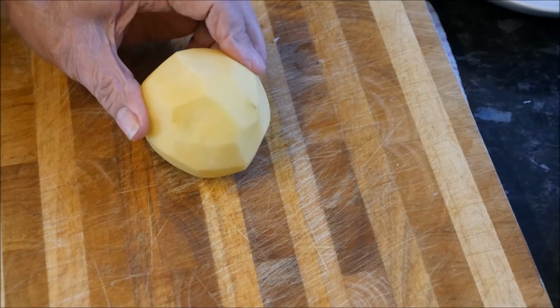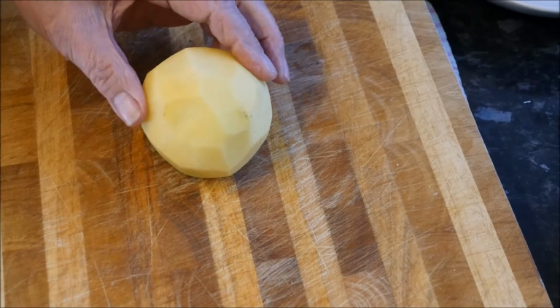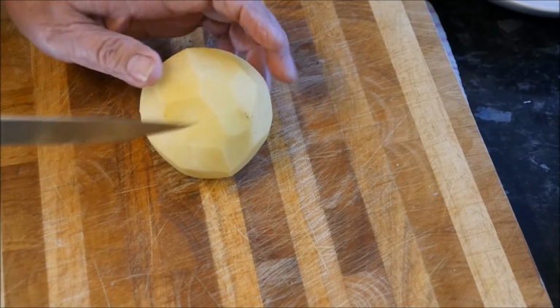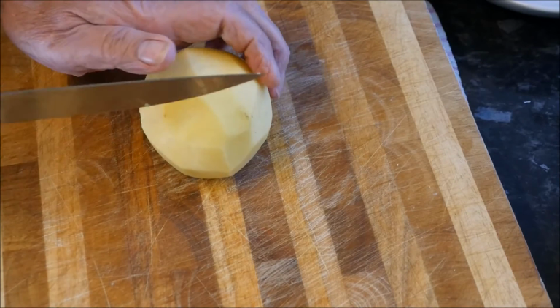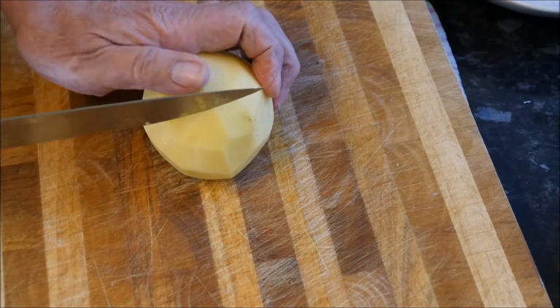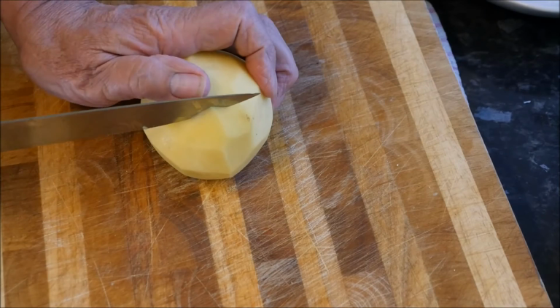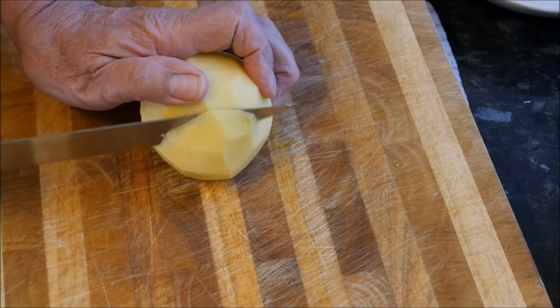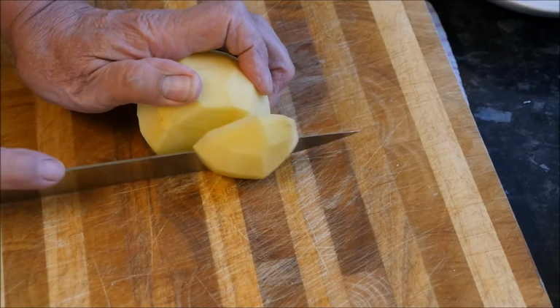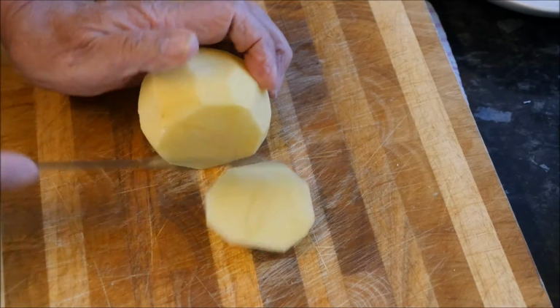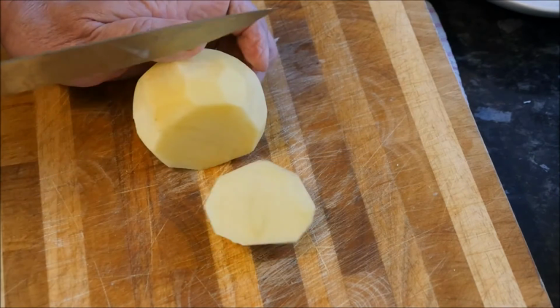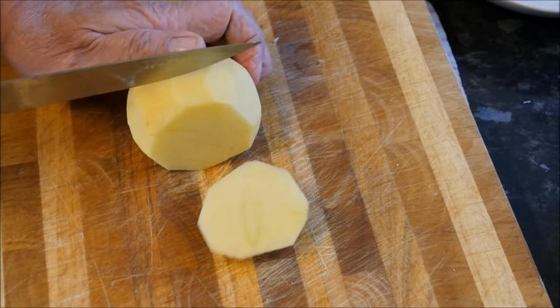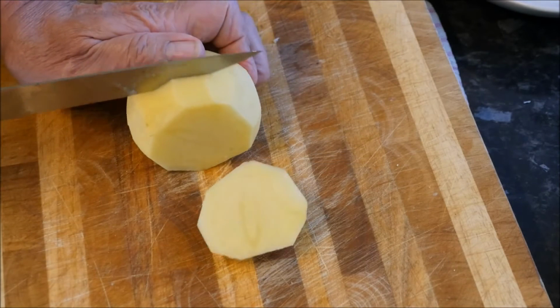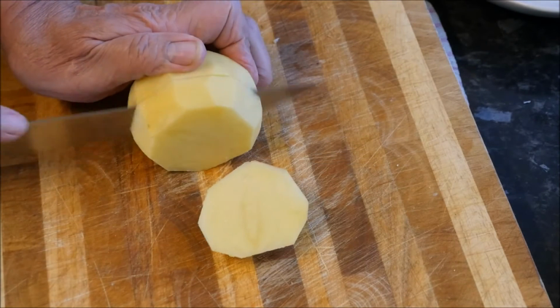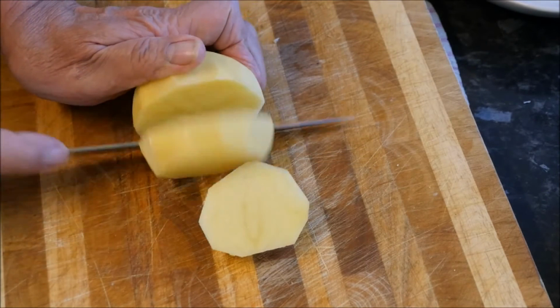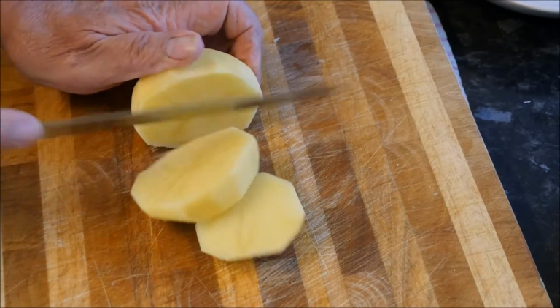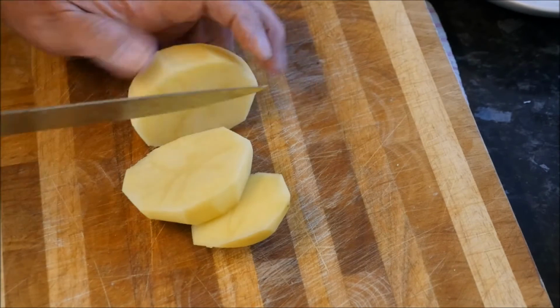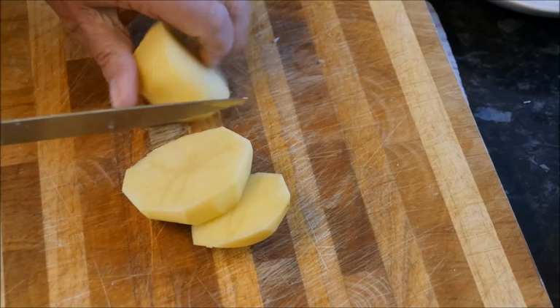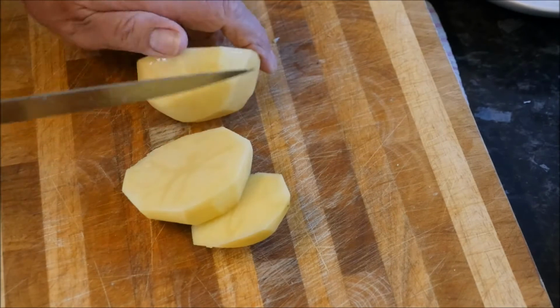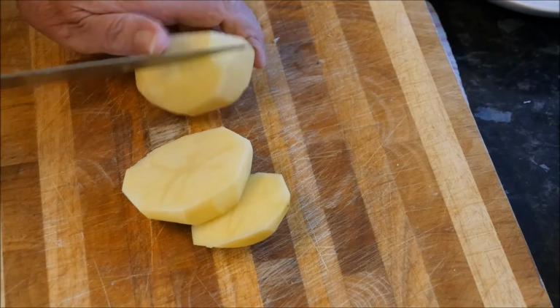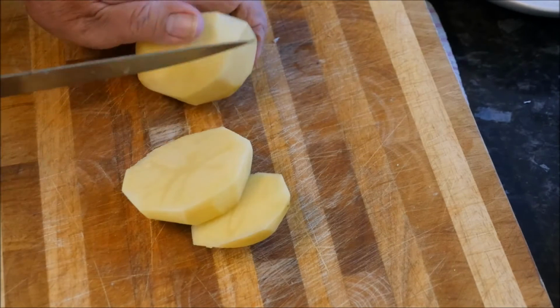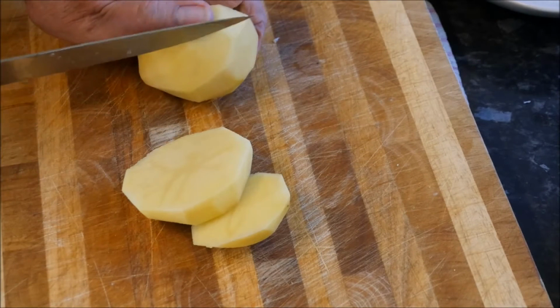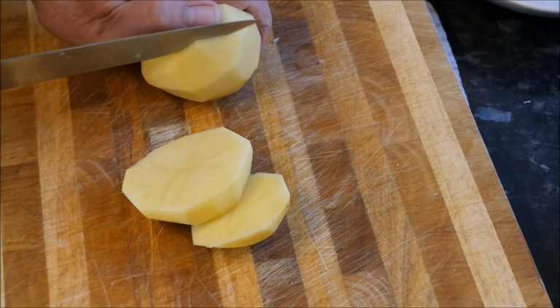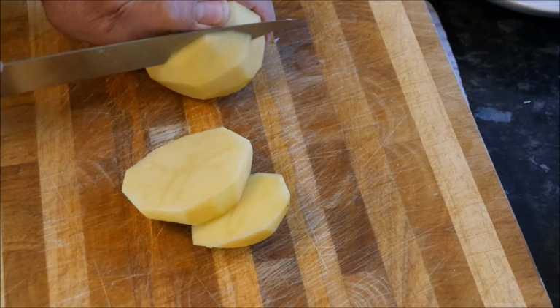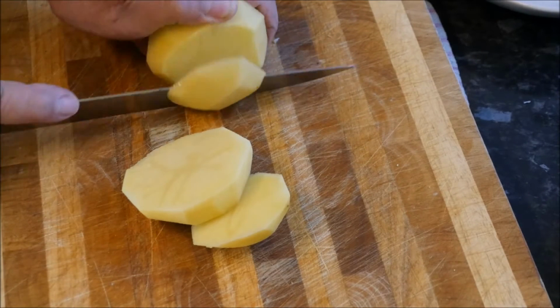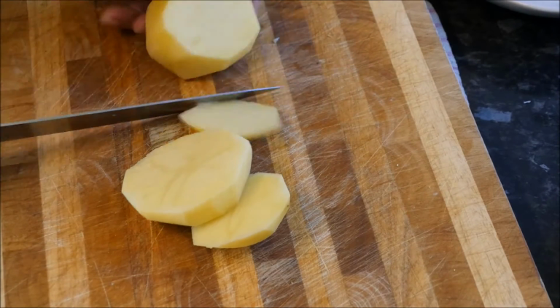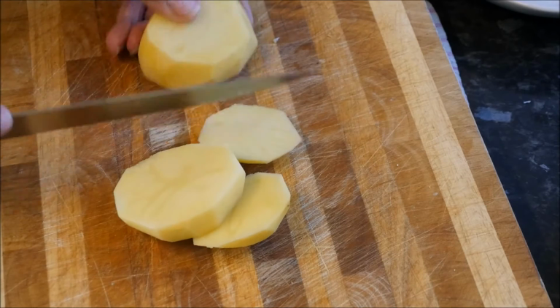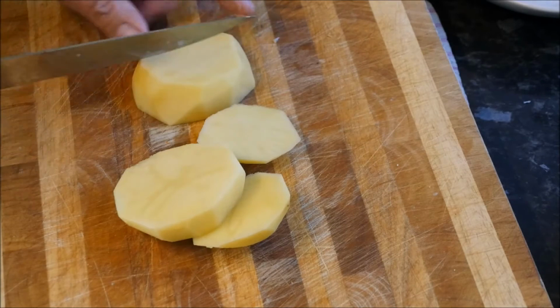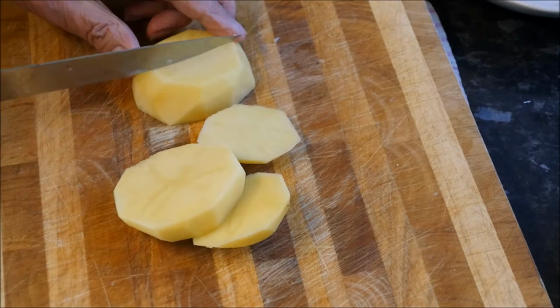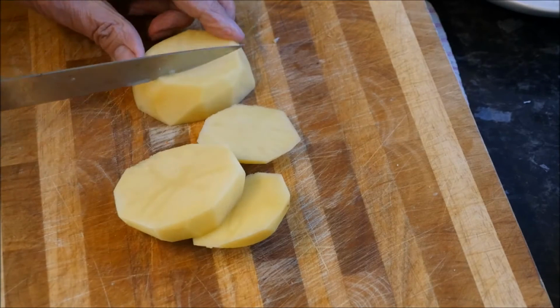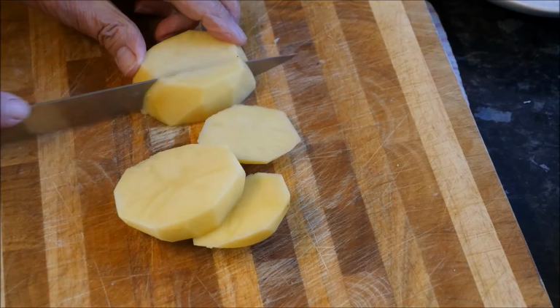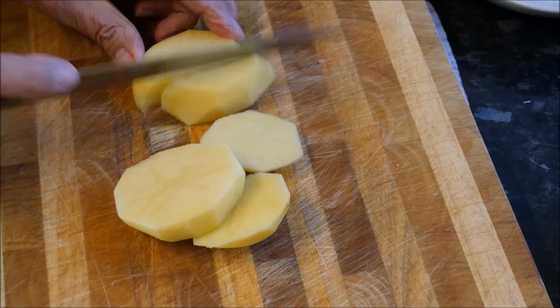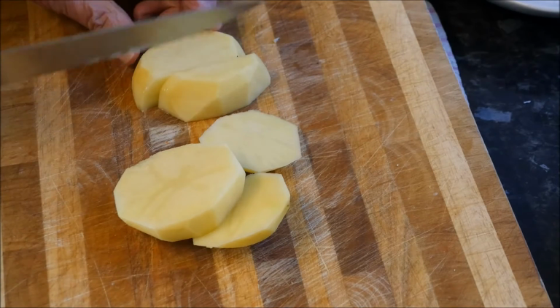We're going to take this very large potato and cut it down into cubes, for a simple reason: it's going to cook a lot quicker like that.